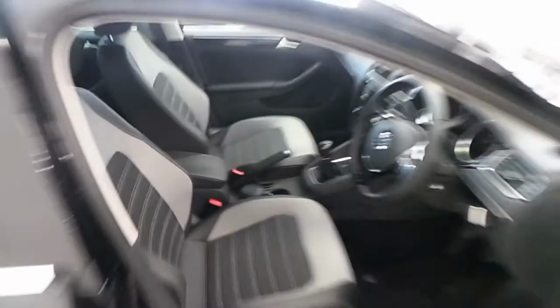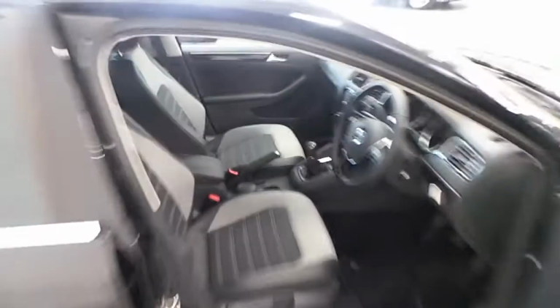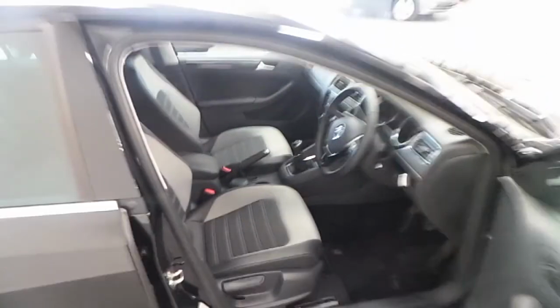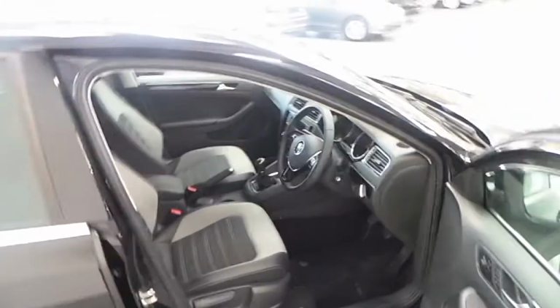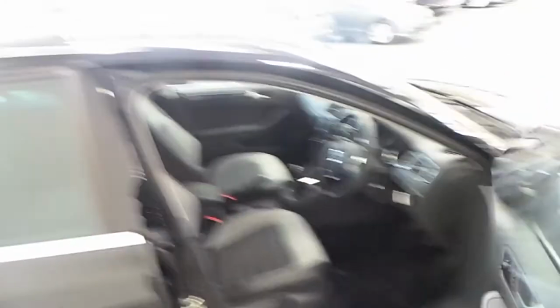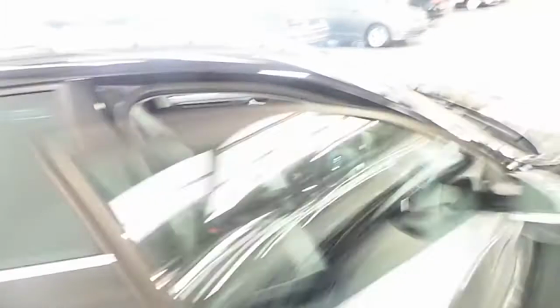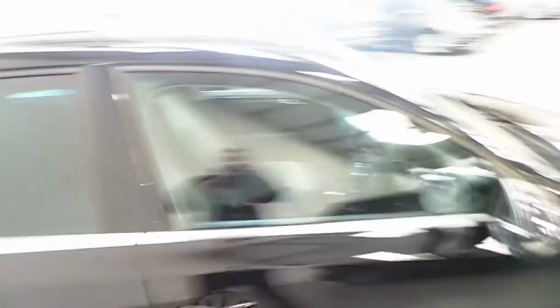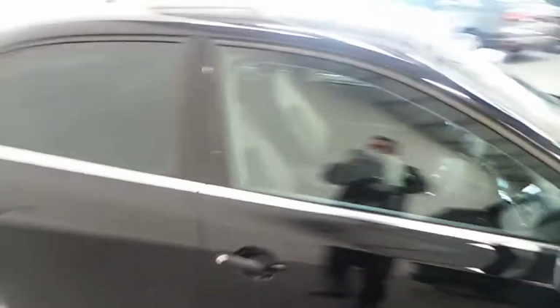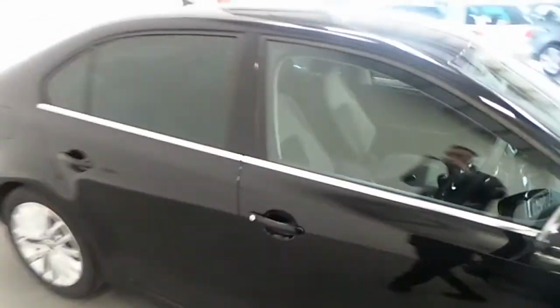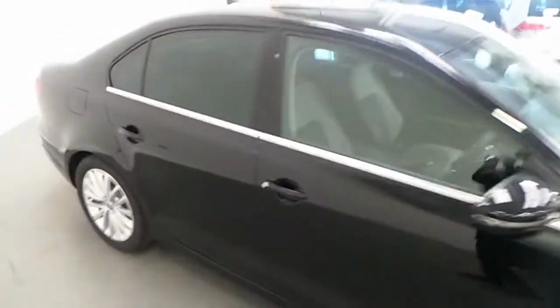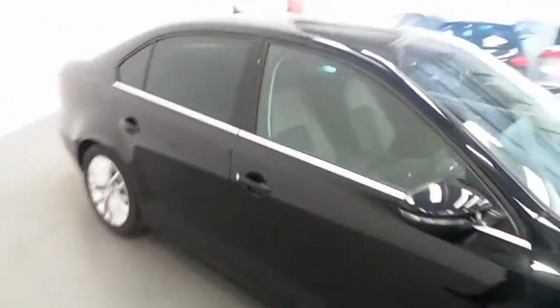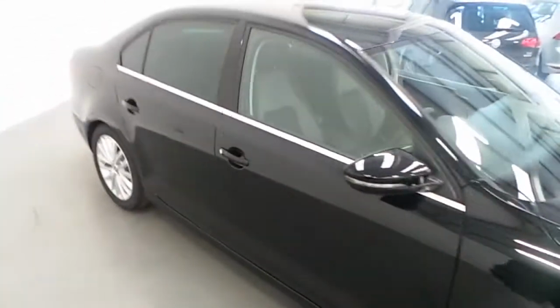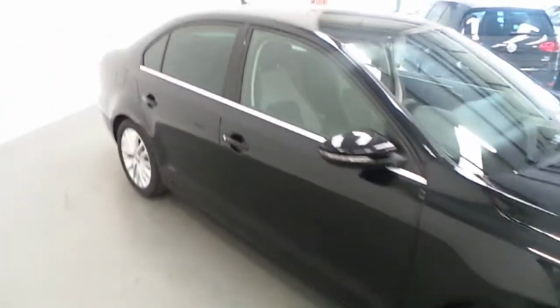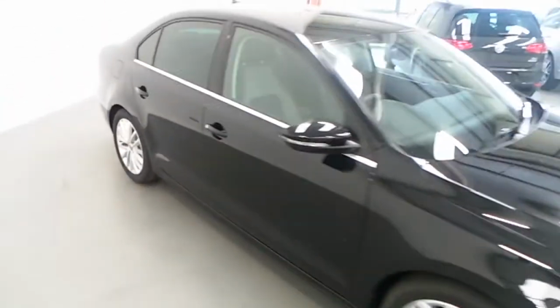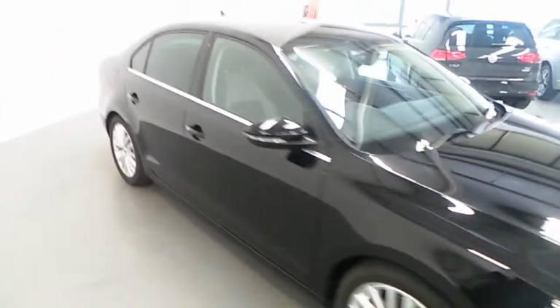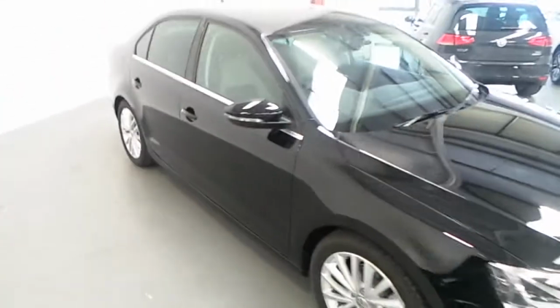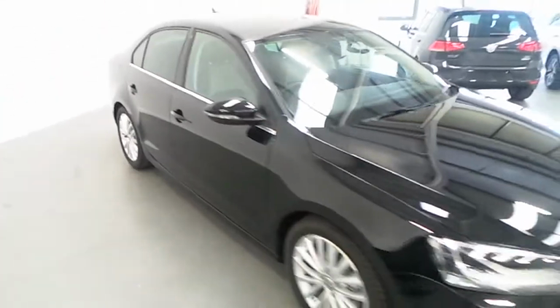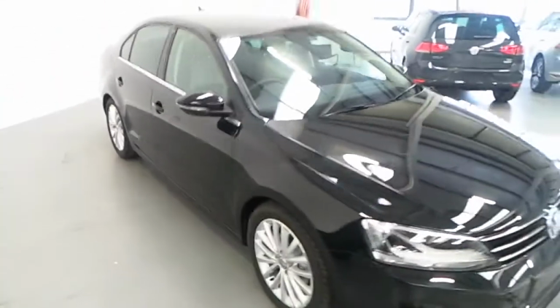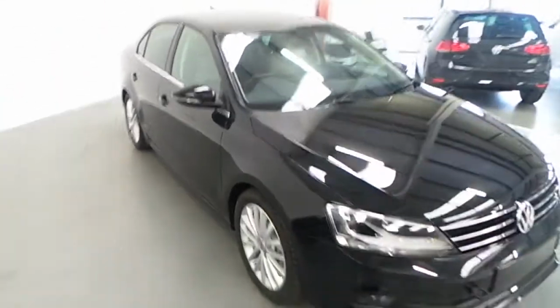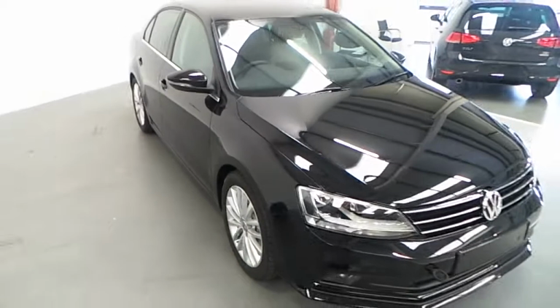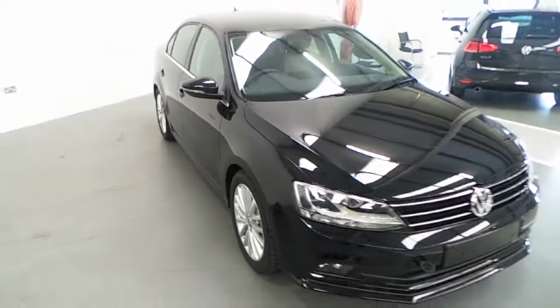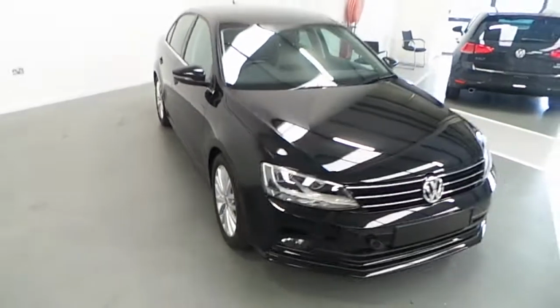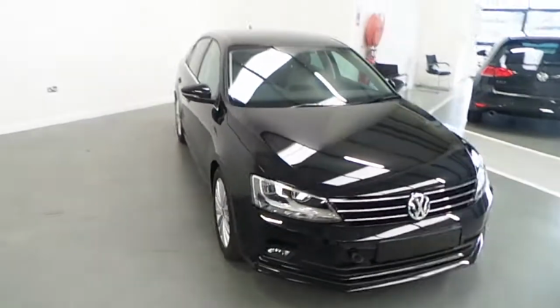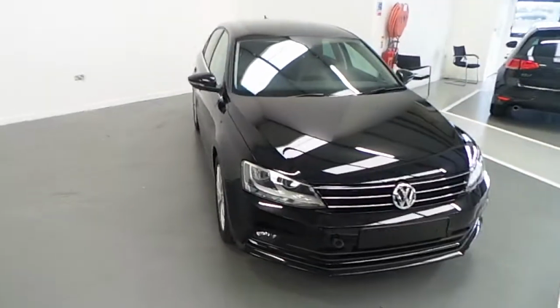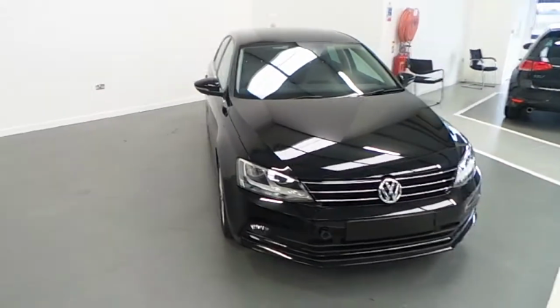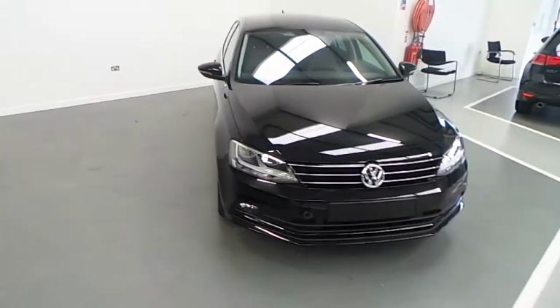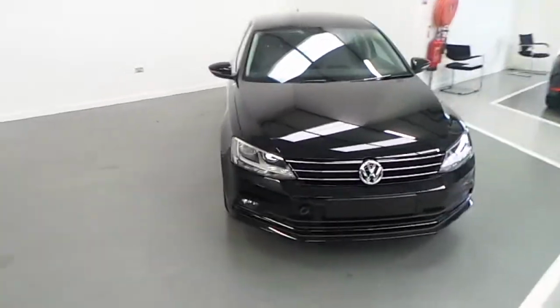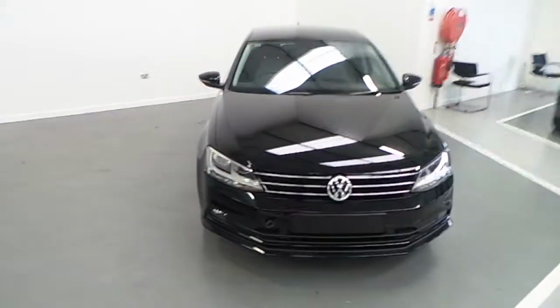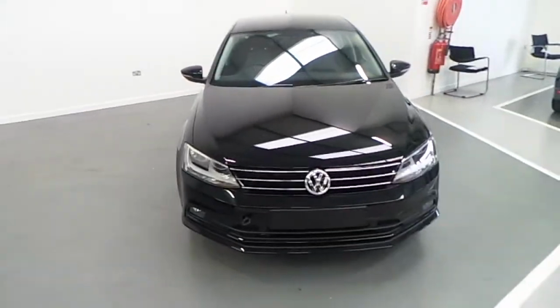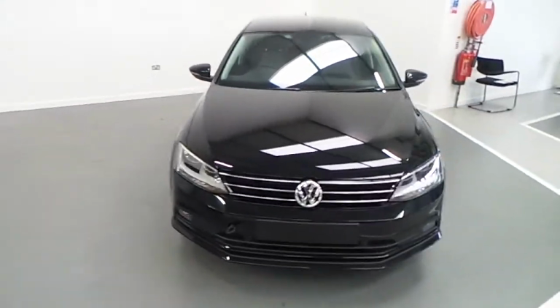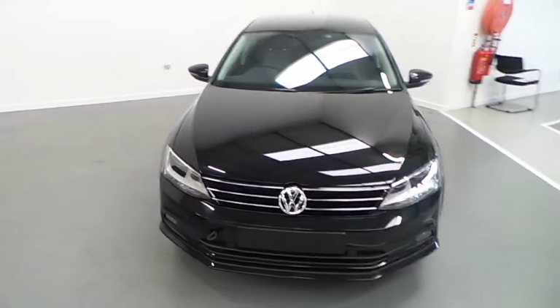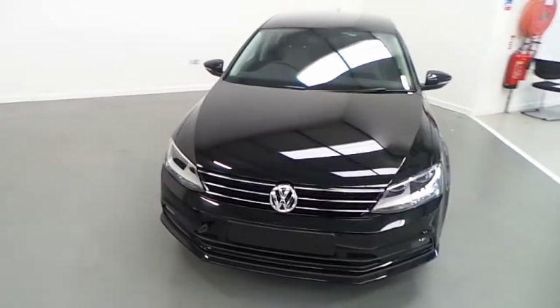If you'd like to know more about this Volkswagen Jetta or would like to arrange a test drive with our sales team, please contact us on 01-850-3900. Thank you.